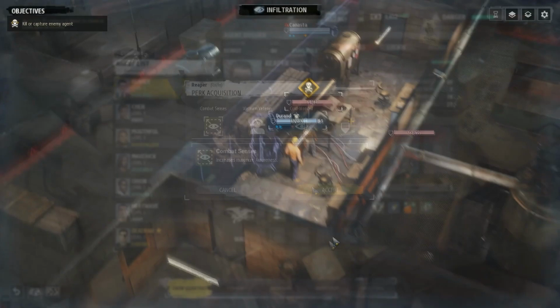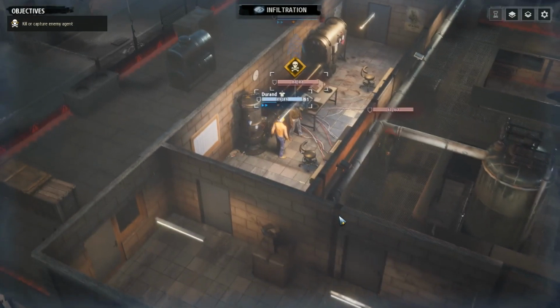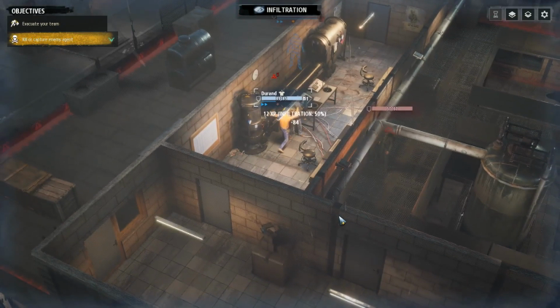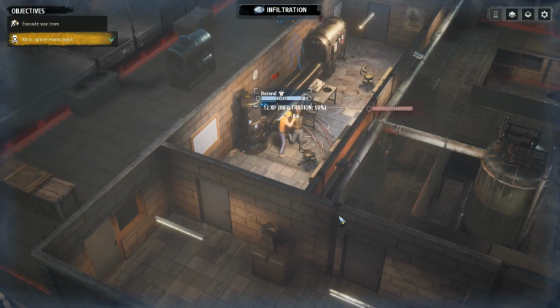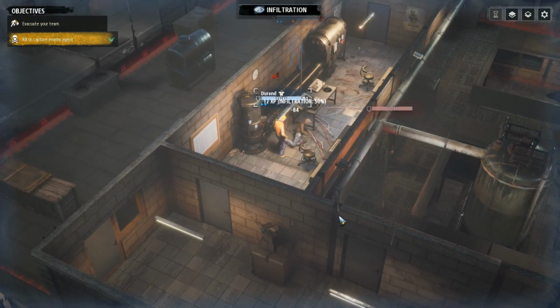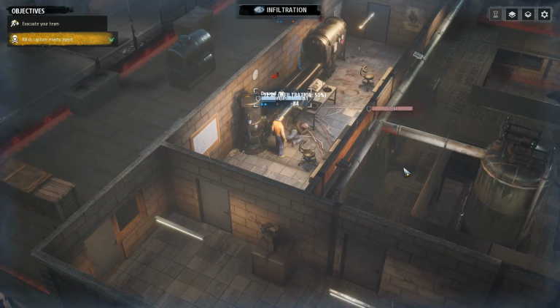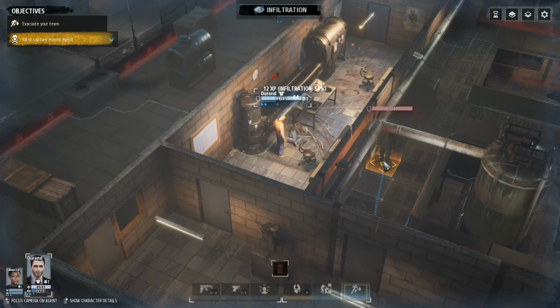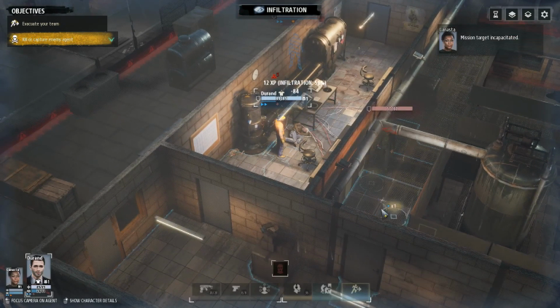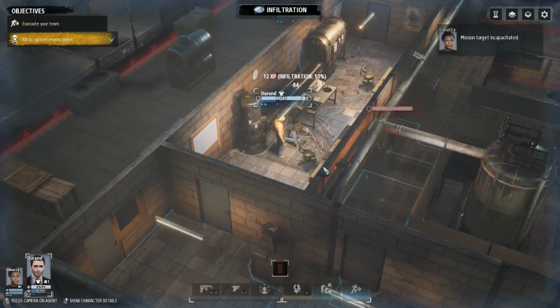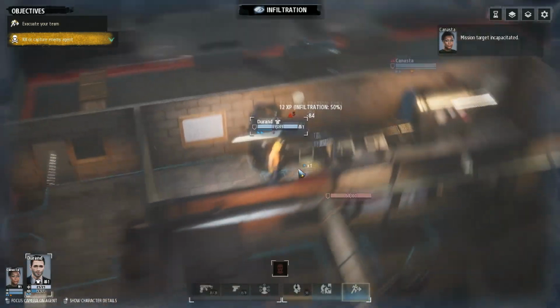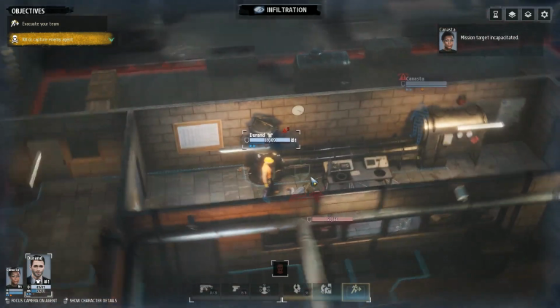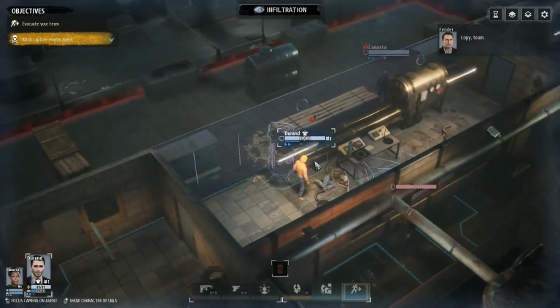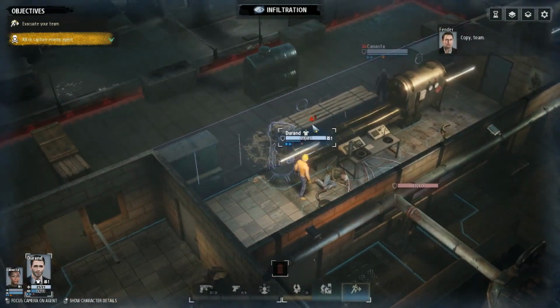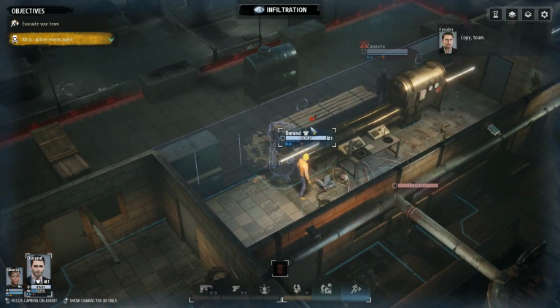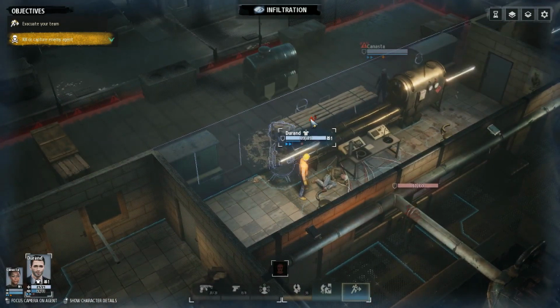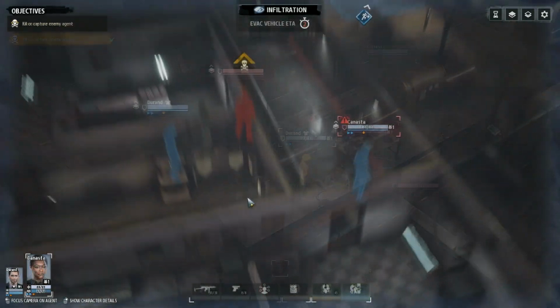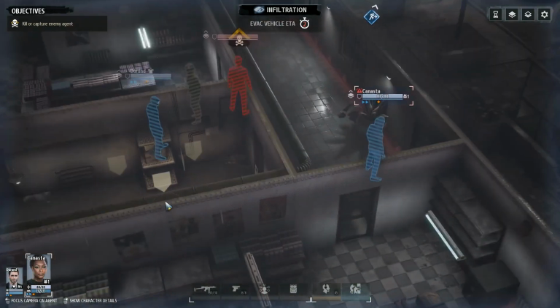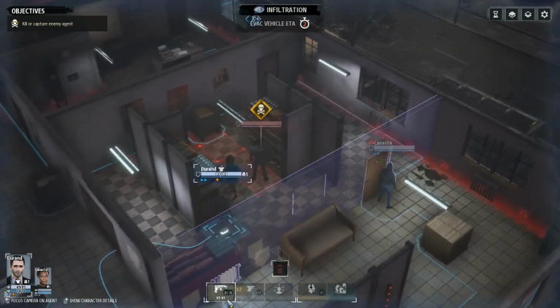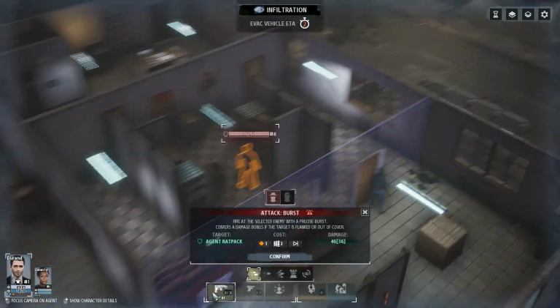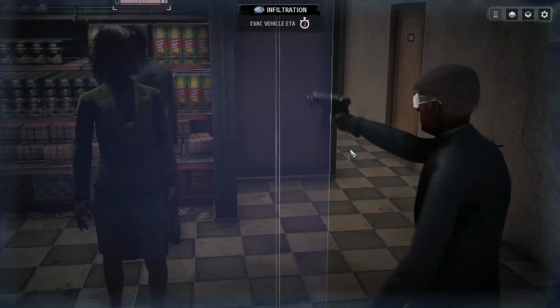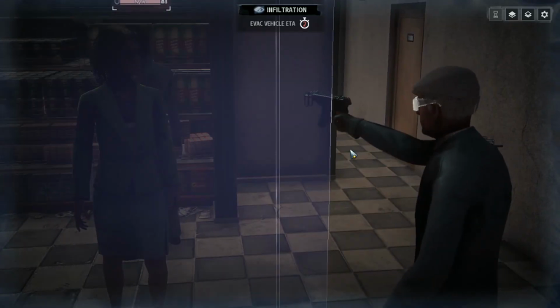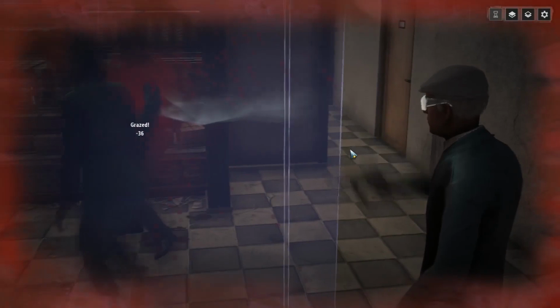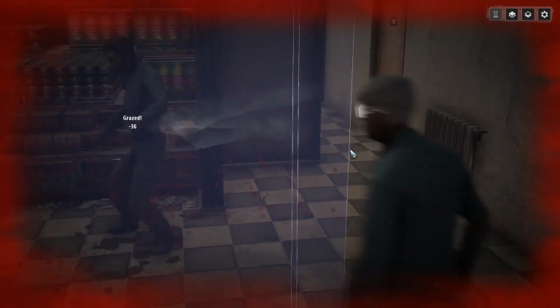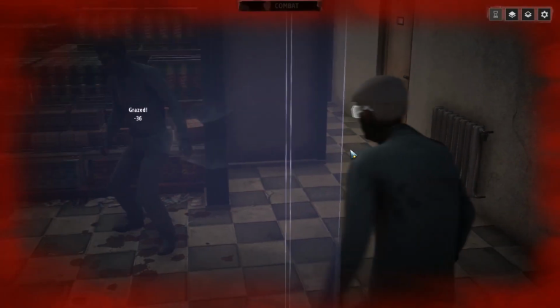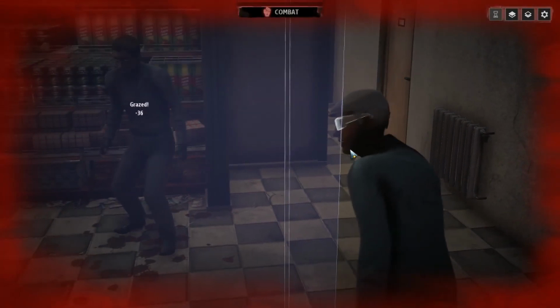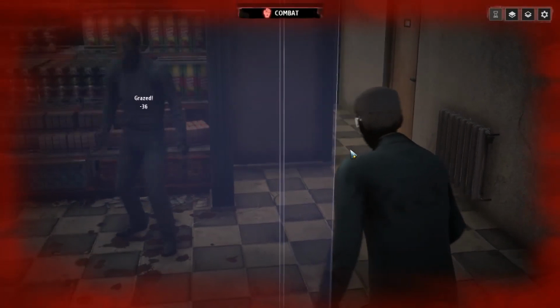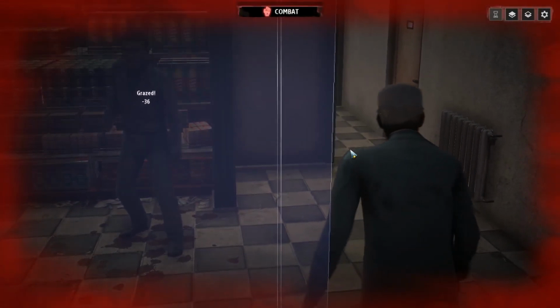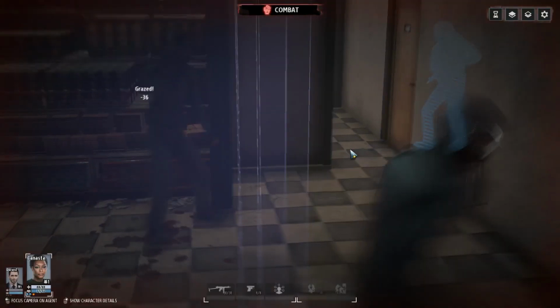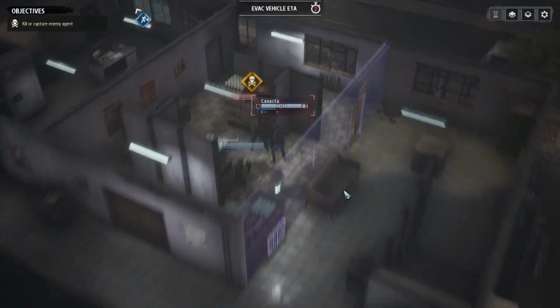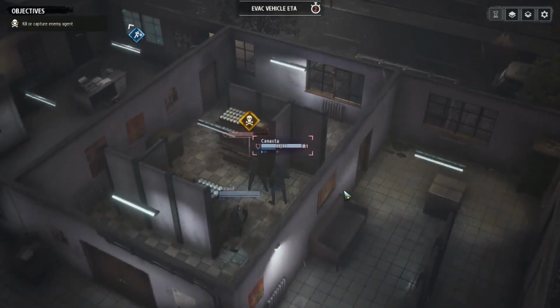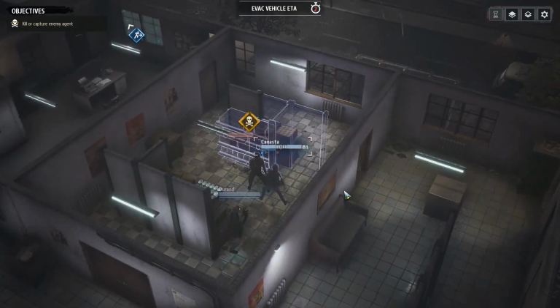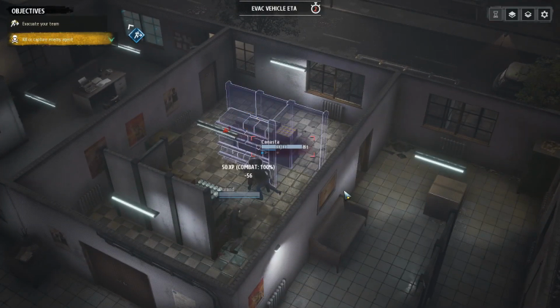You can only knock out a target that has the same or less health than the agent doing the knocking out. And if all else fails and you're already in combat, you might as well shoot the enemy agent to reduce their health below the health of your agent and then knock them out.